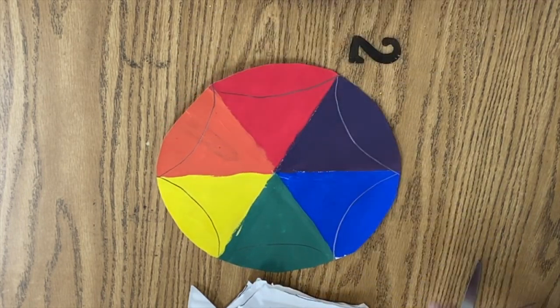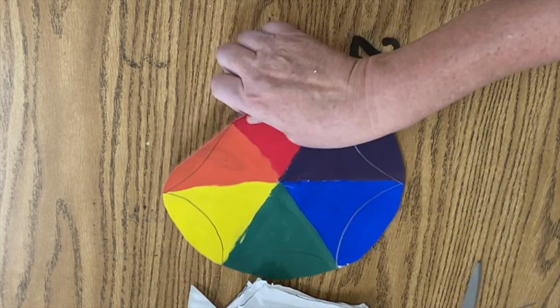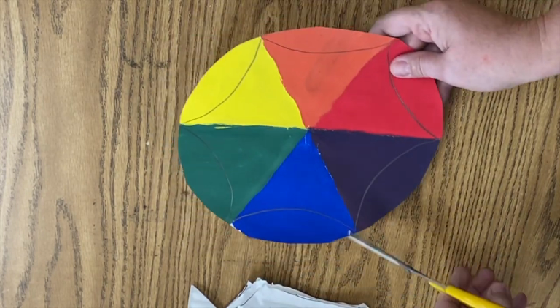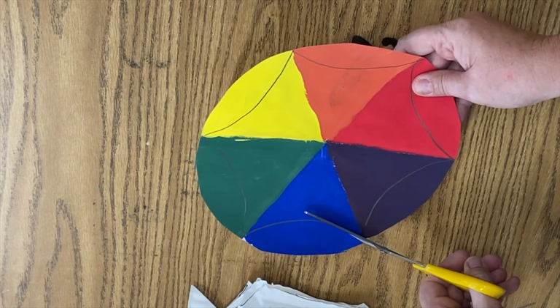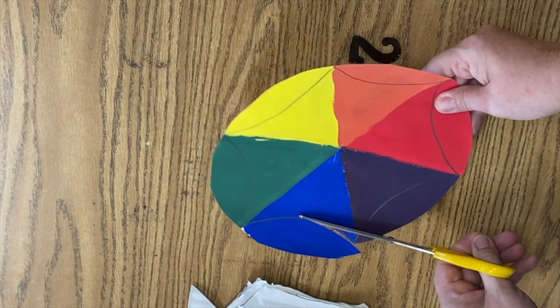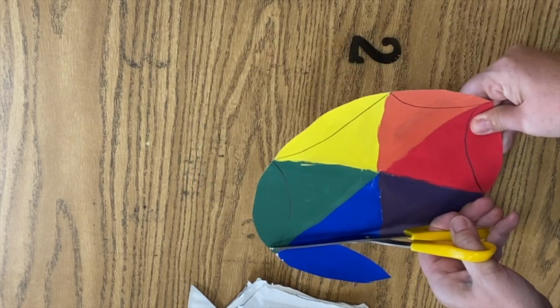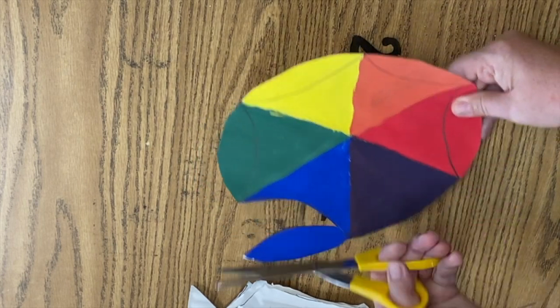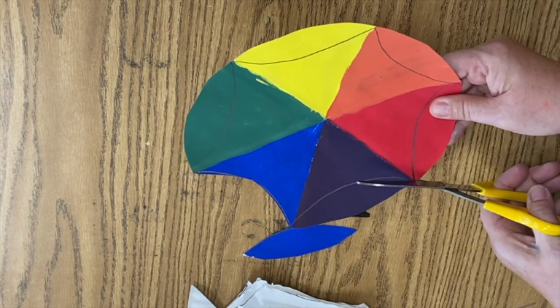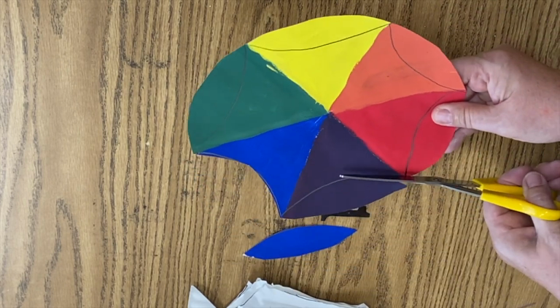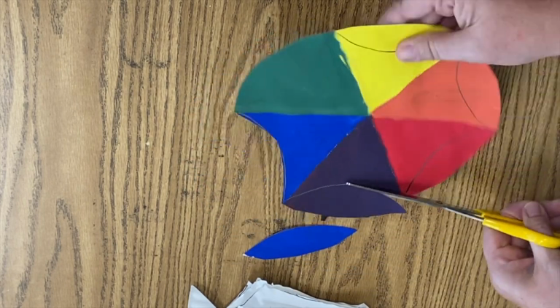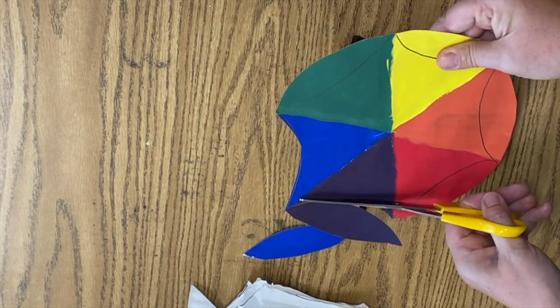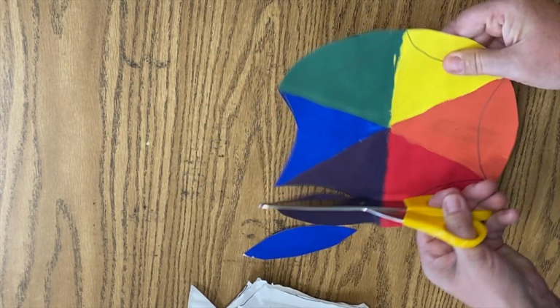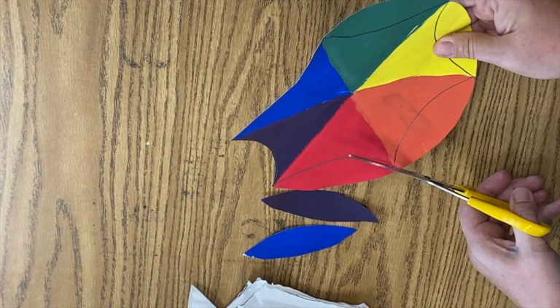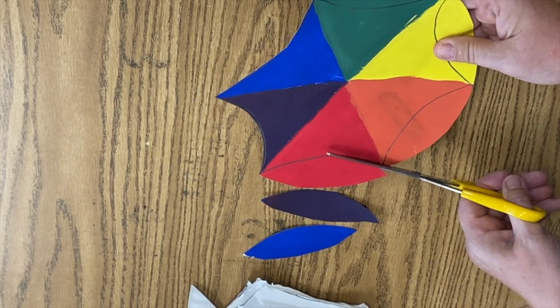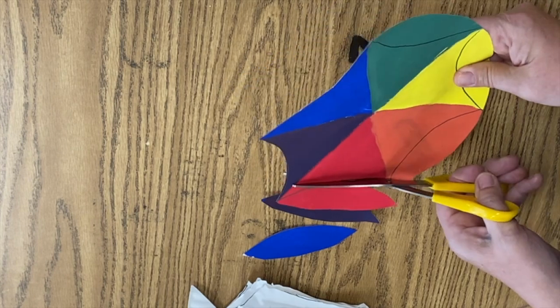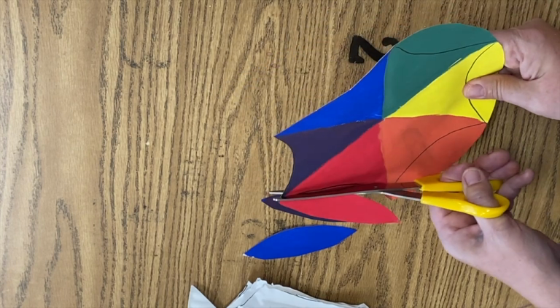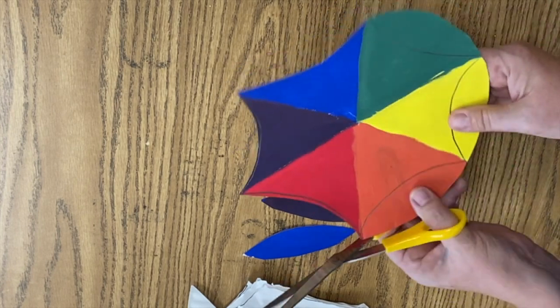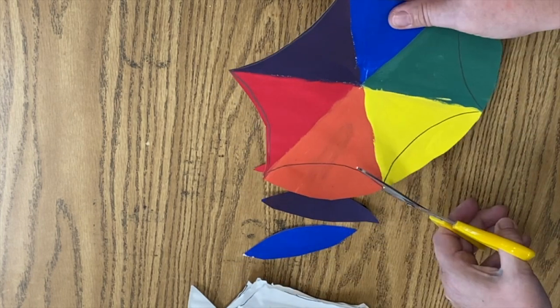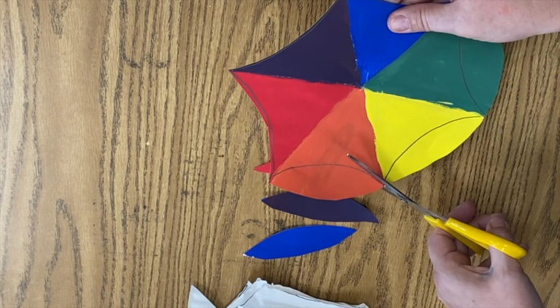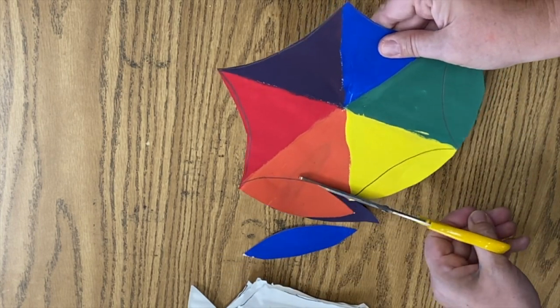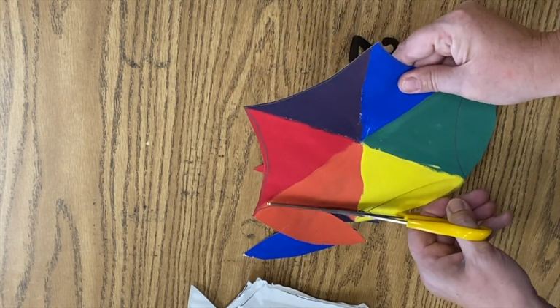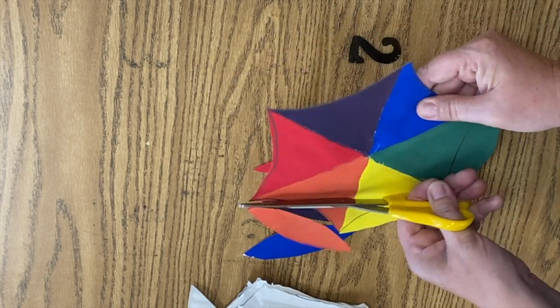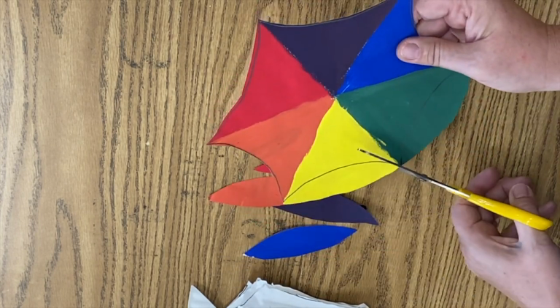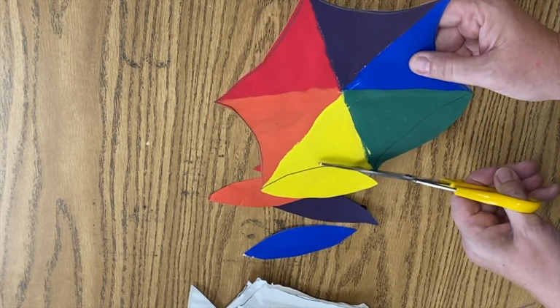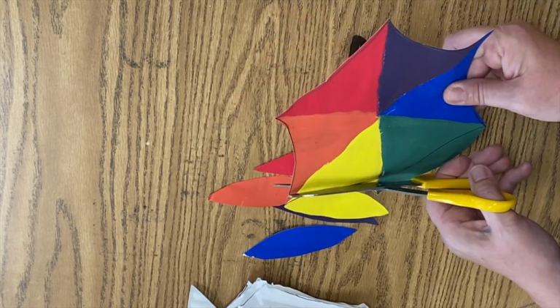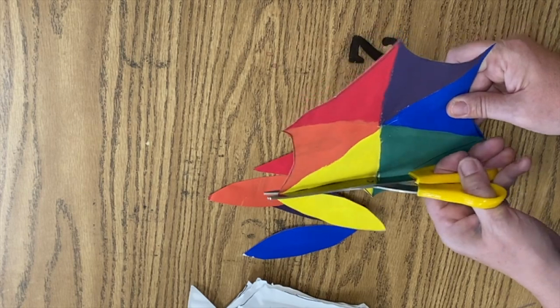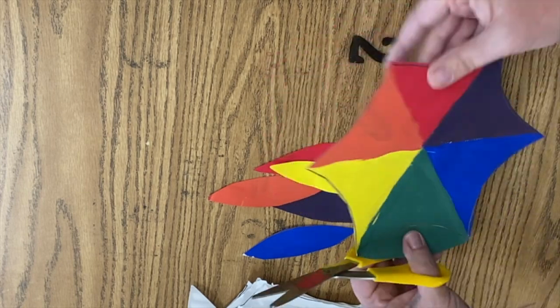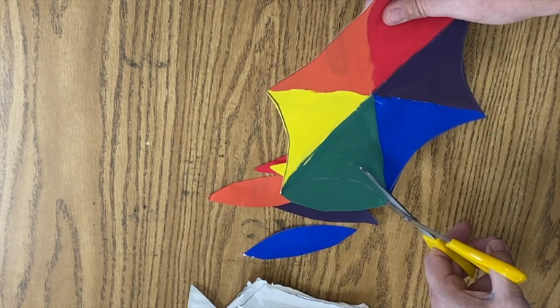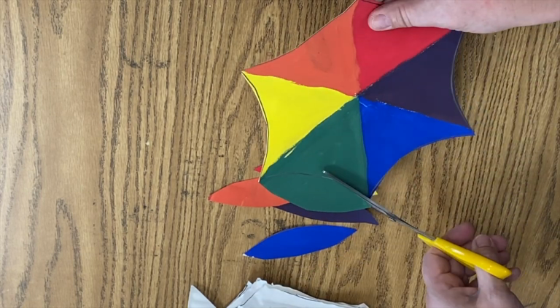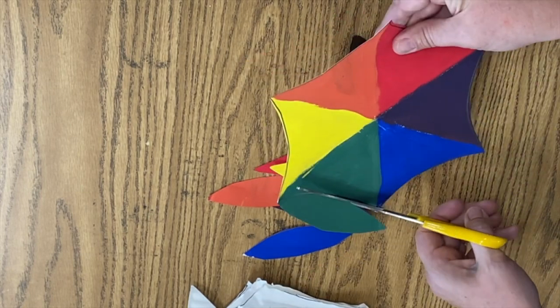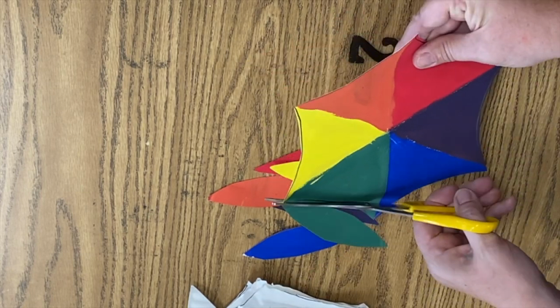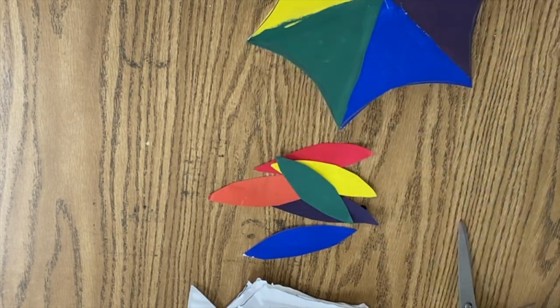Then you're going to take your scissors and trim all of those notches. While you're trimming them you need to be thinking about what you are going to do with all these little pieces of your color wheel, because that is an additional assignment.